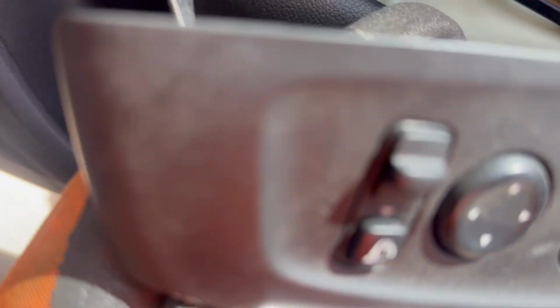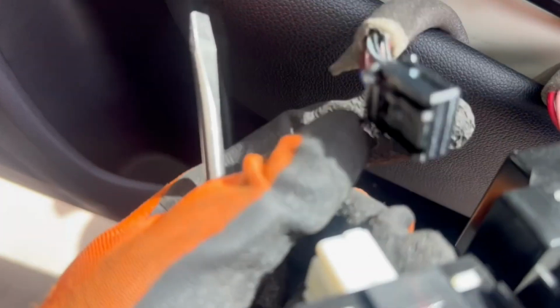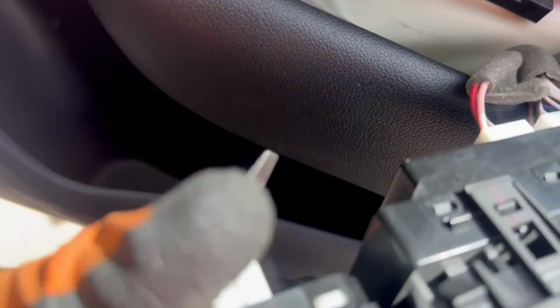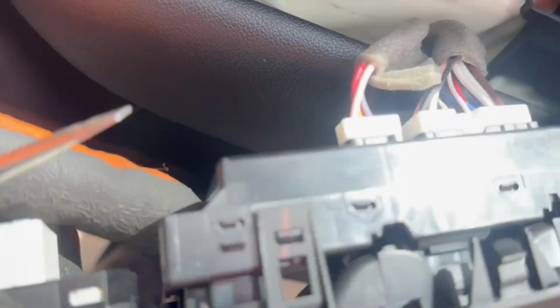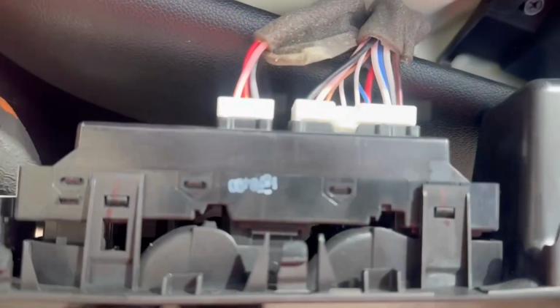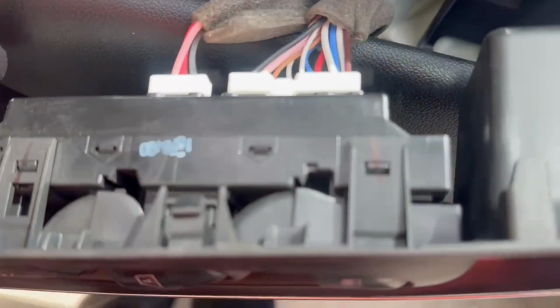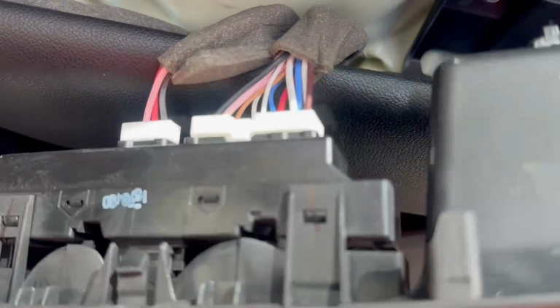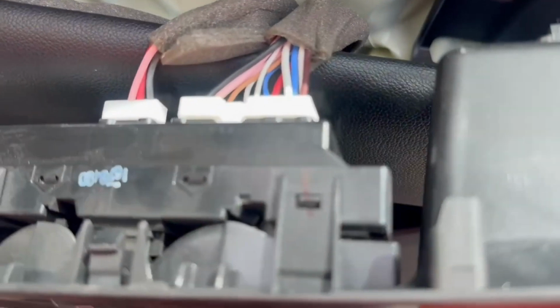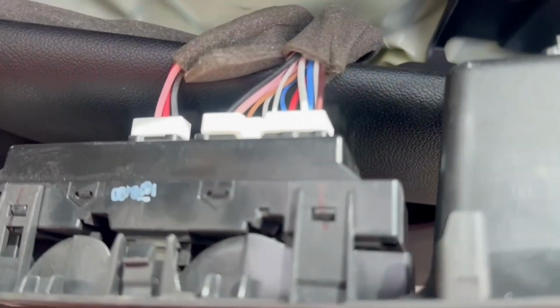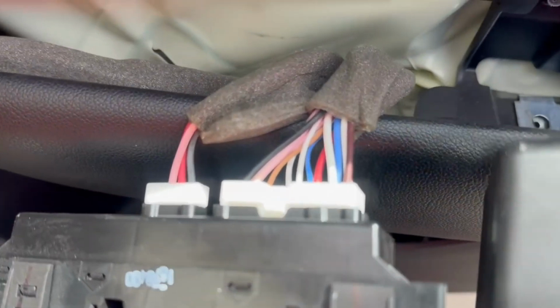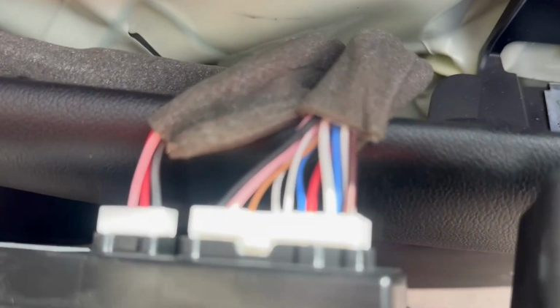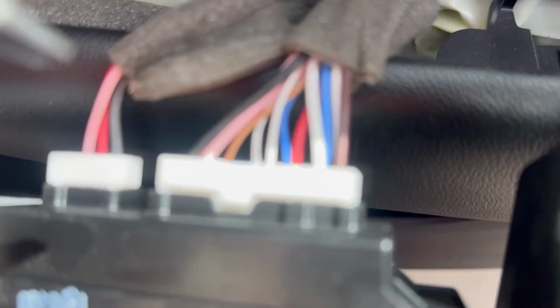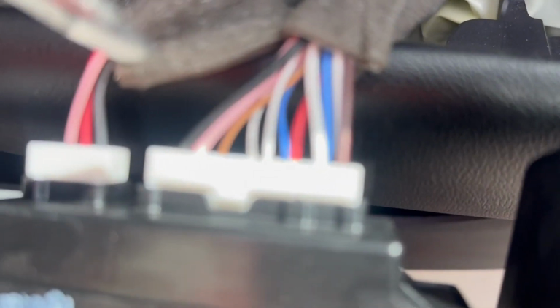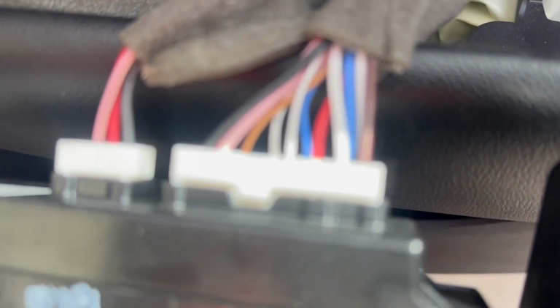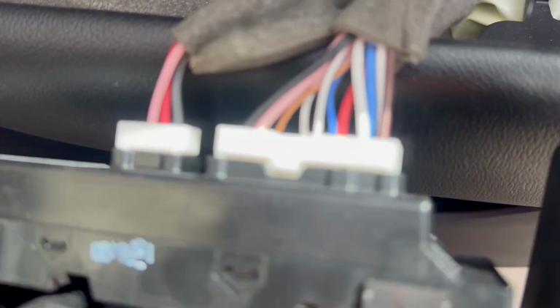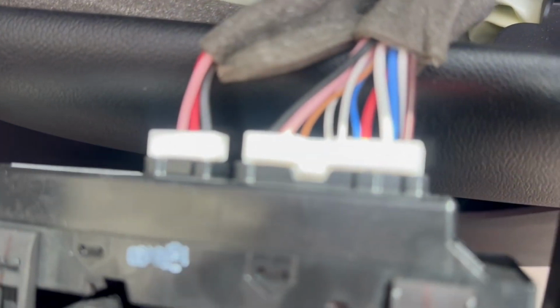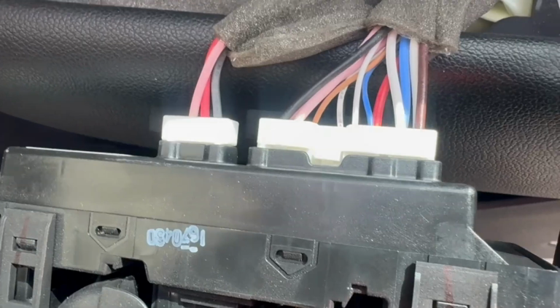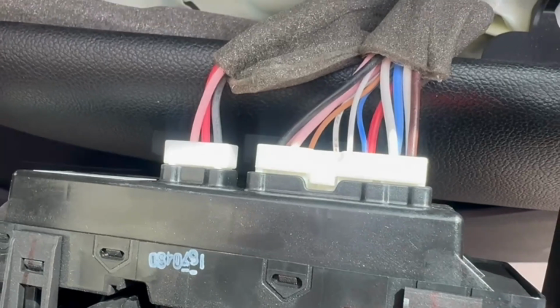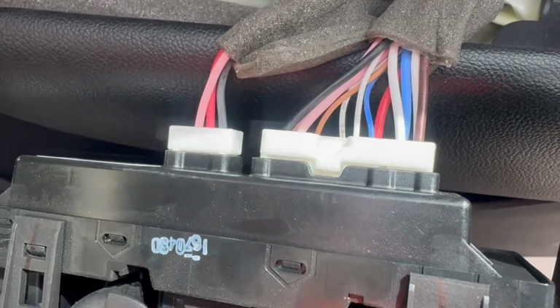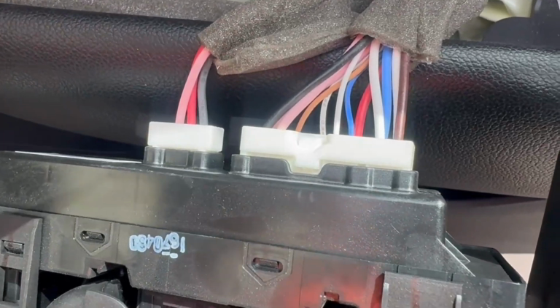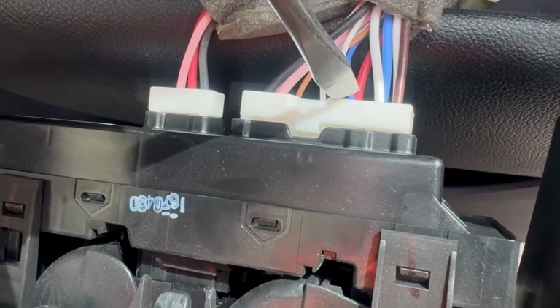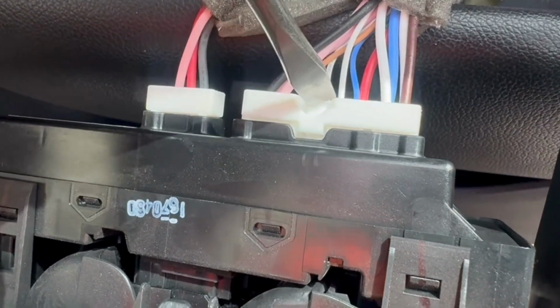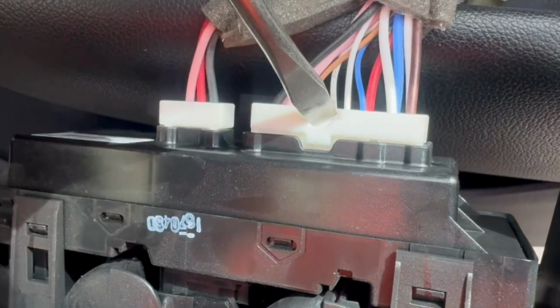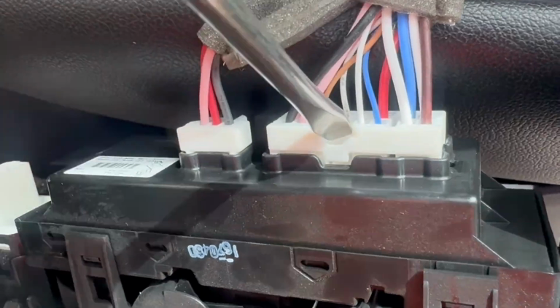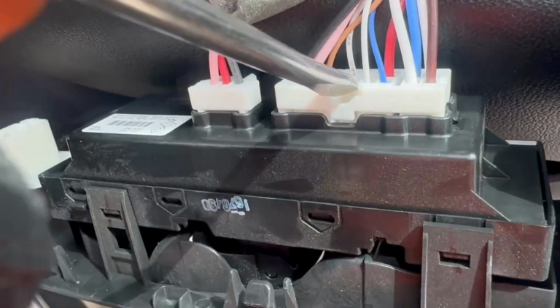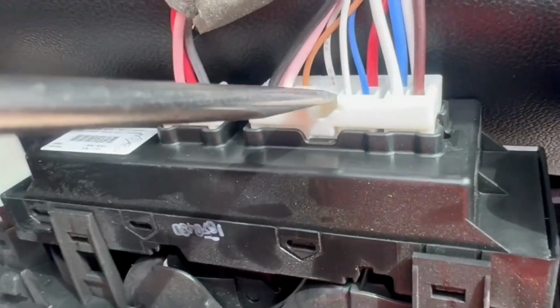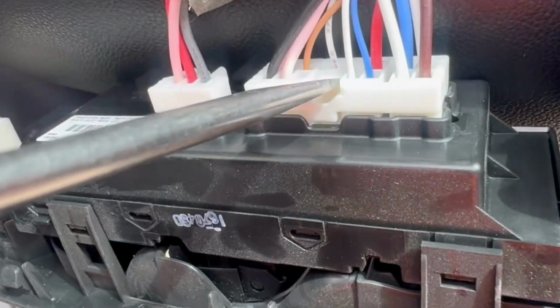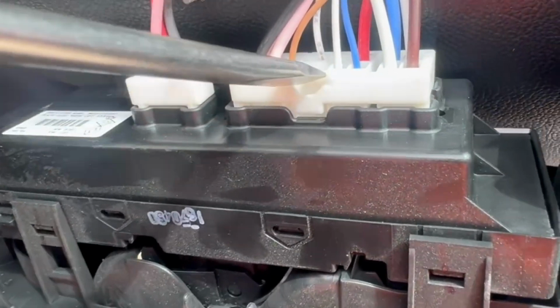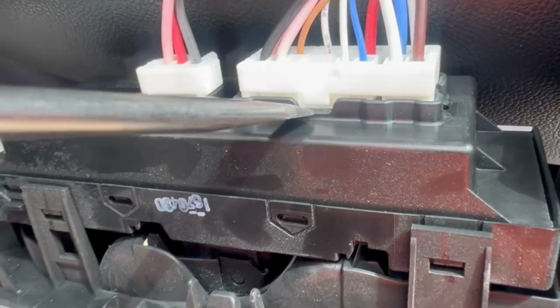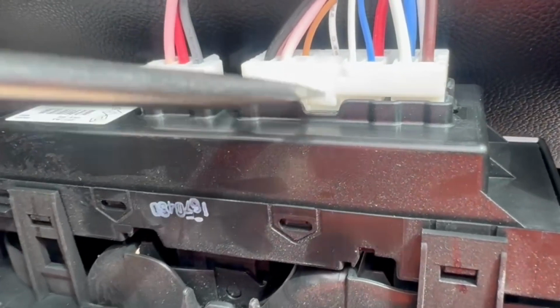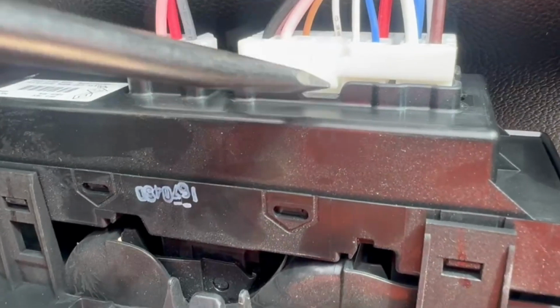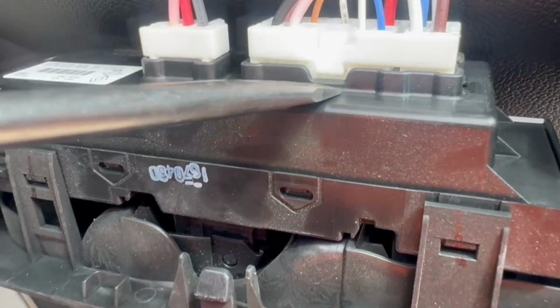Unplug the window switch by pressing onto these sections — these clips. Press onto there and then pull it out.